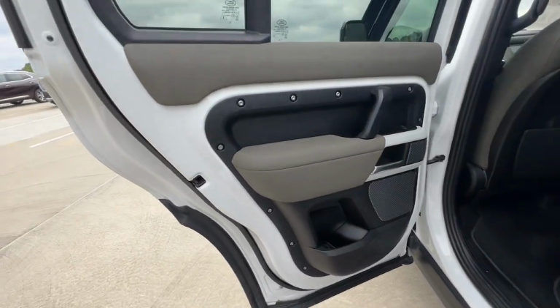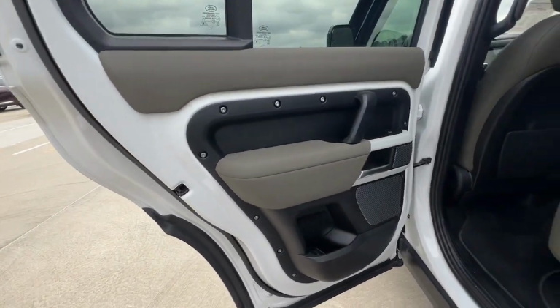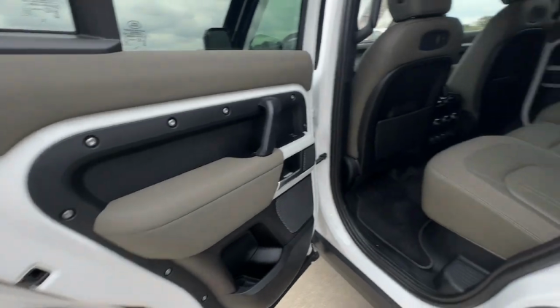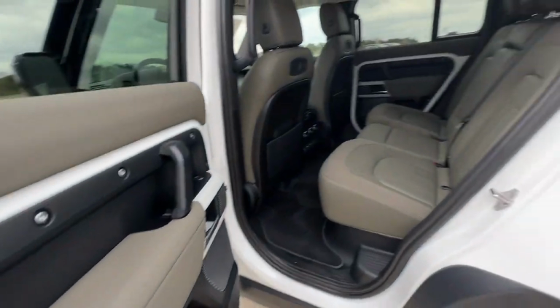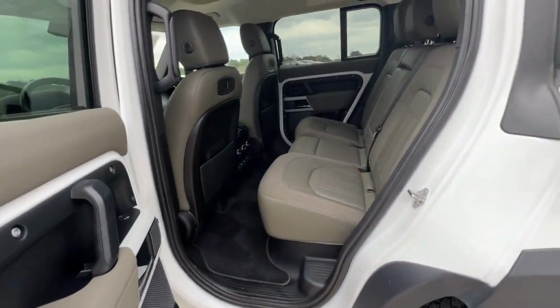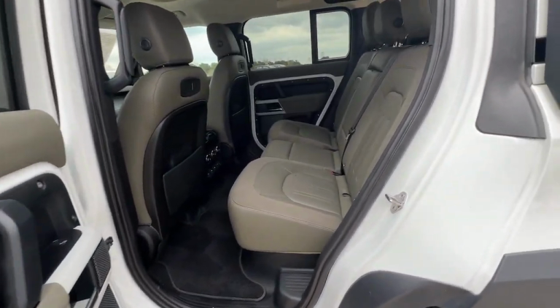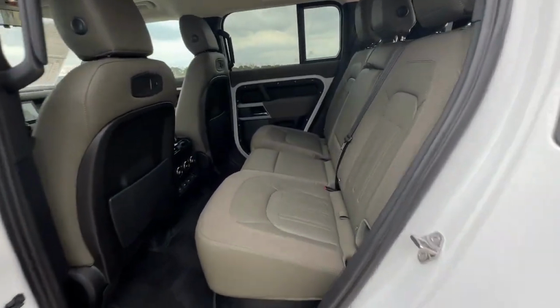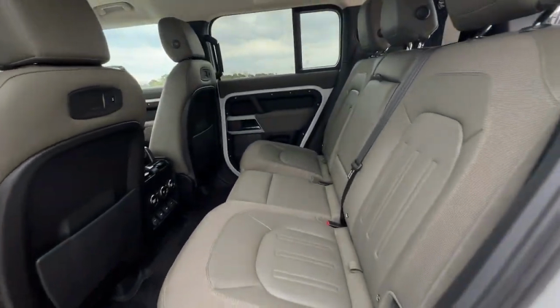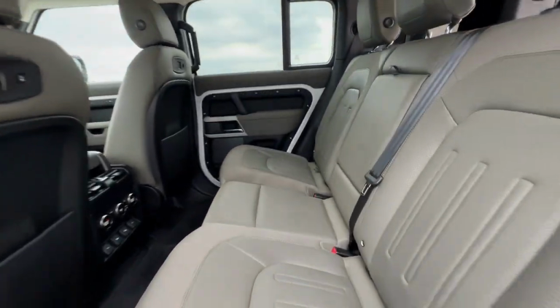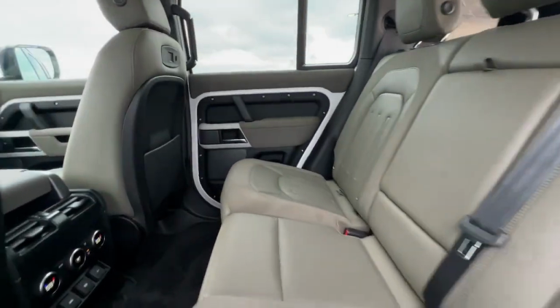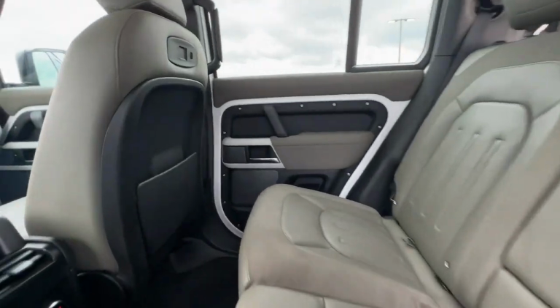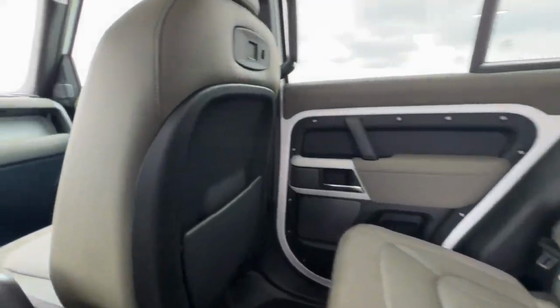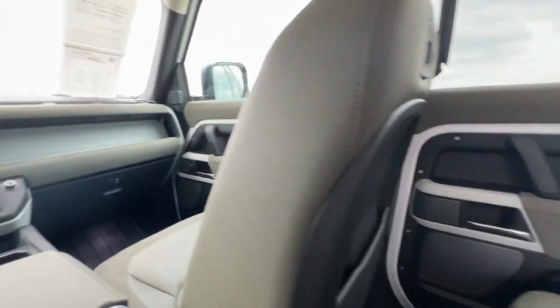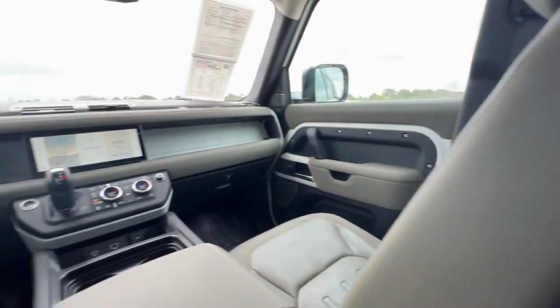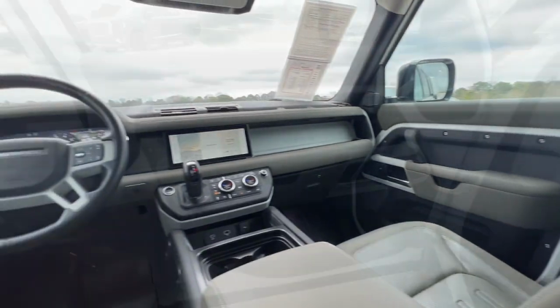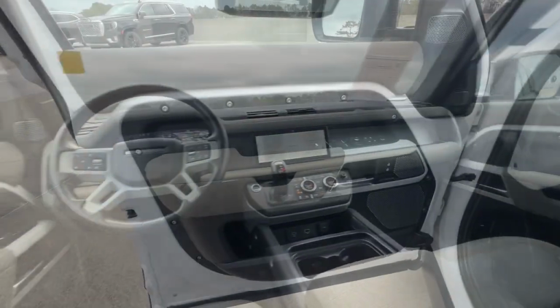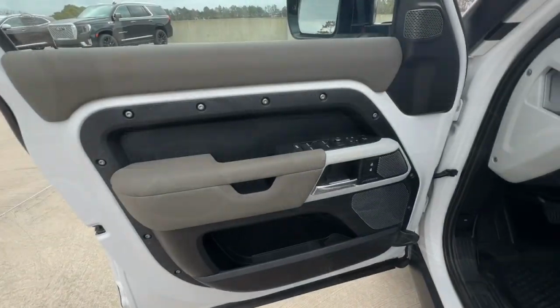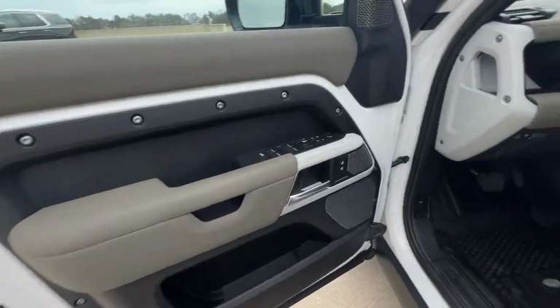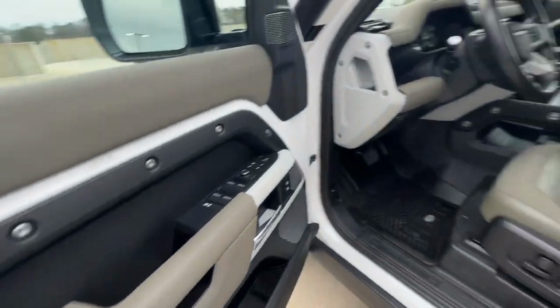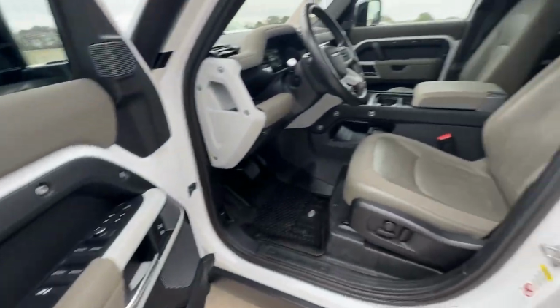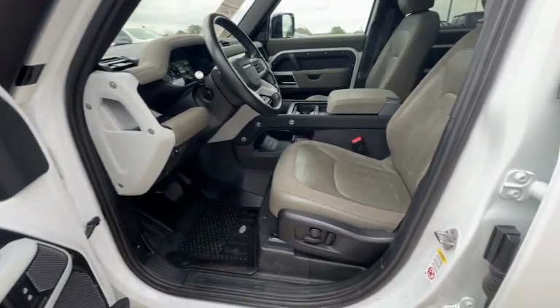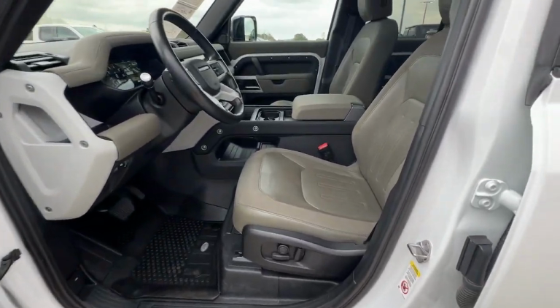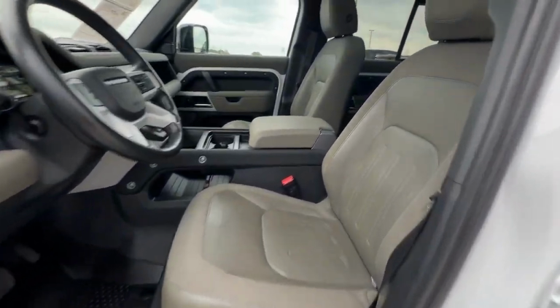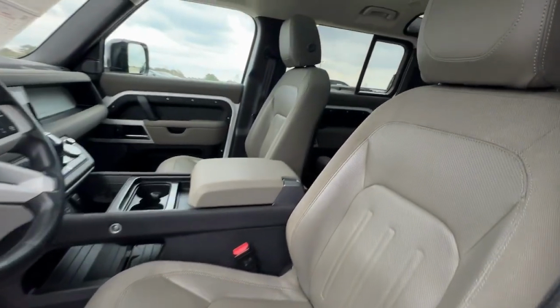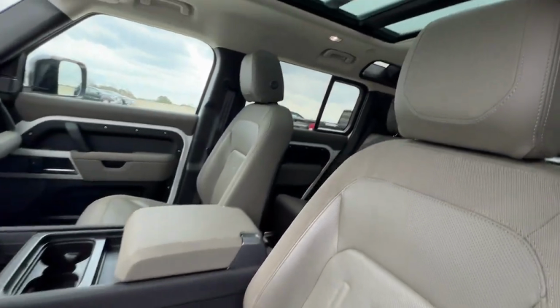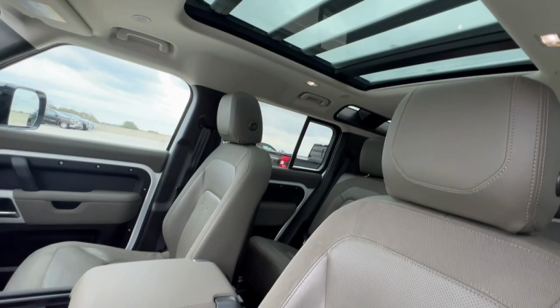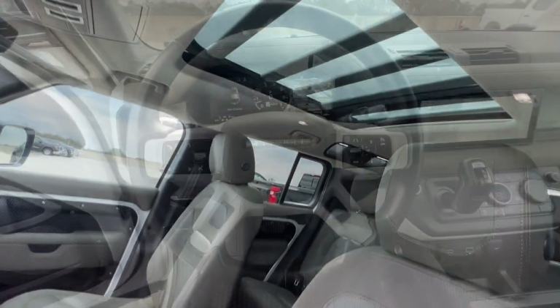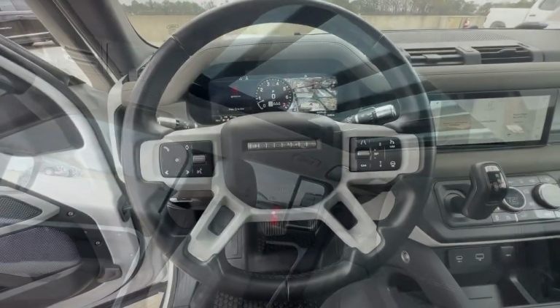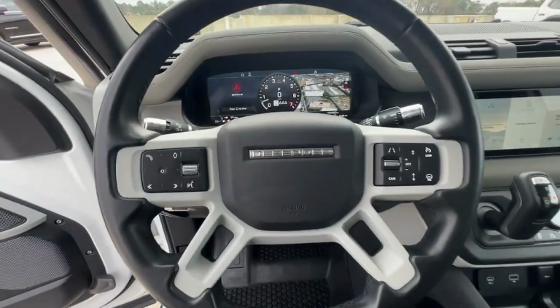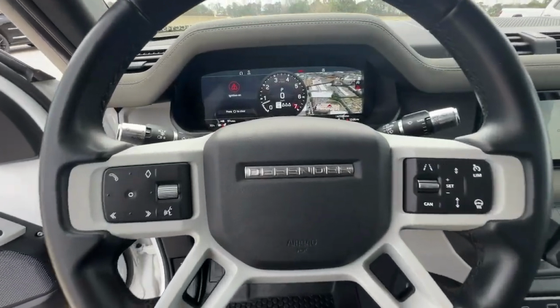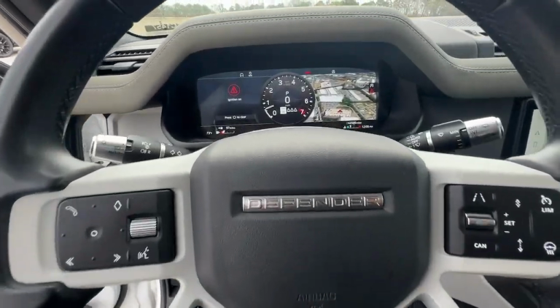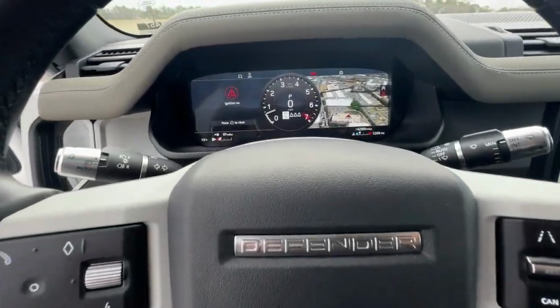Apple CarPlay and/or Android Auto. Navigation system. Keyless entry. Cooled front seats. Sunroof. Power passenger seat. Heated mirrors. Fog lamps. Backup camera. Premium sound system.